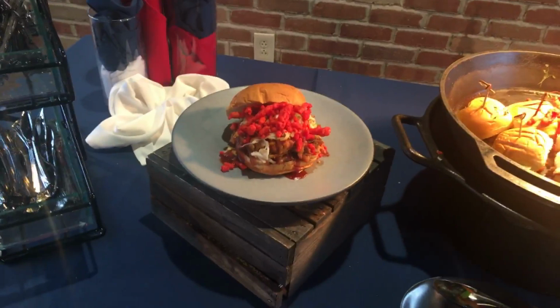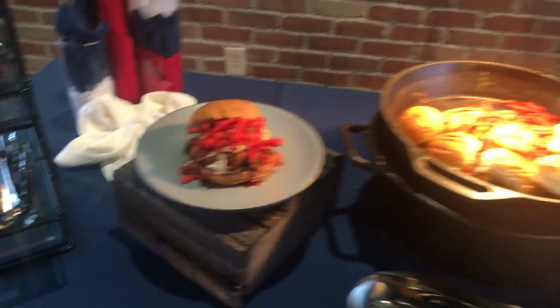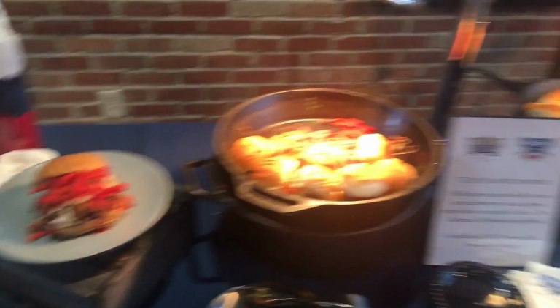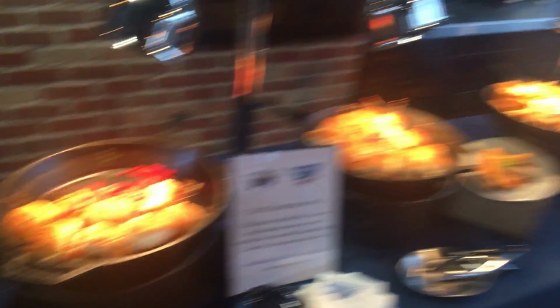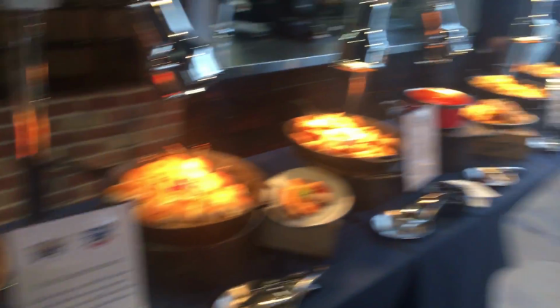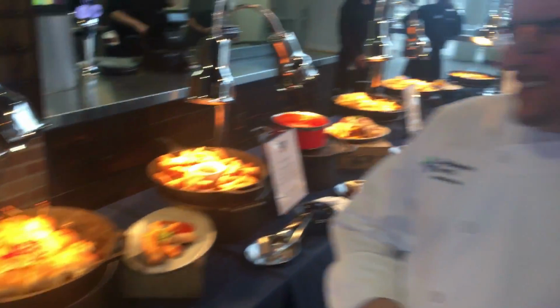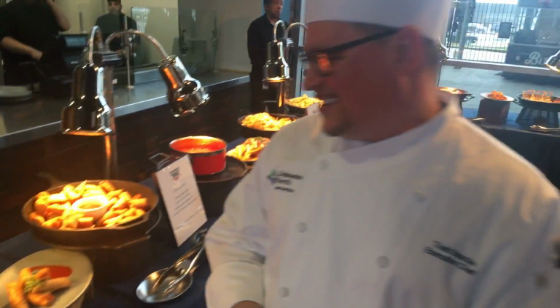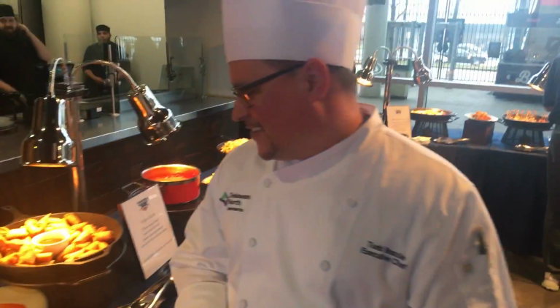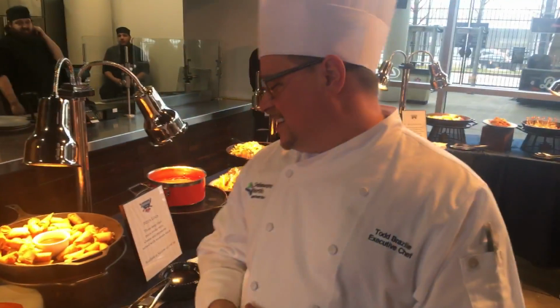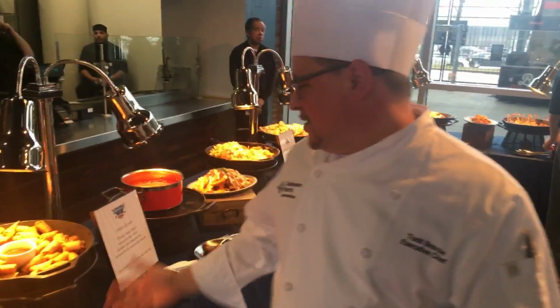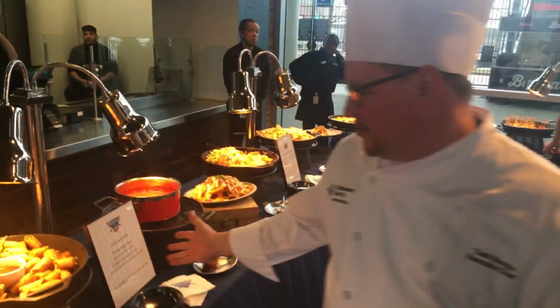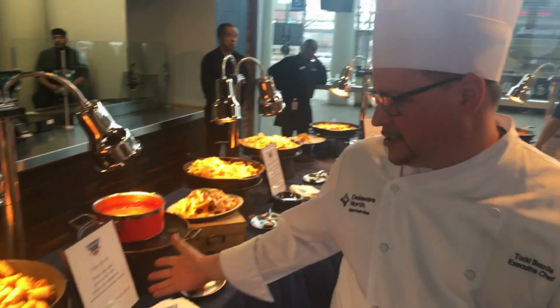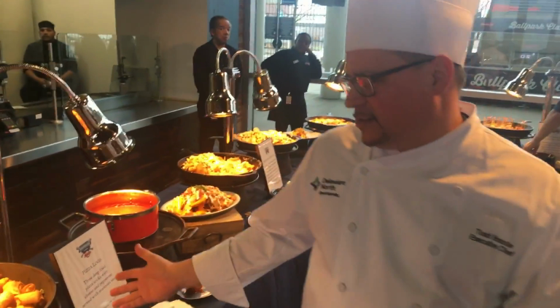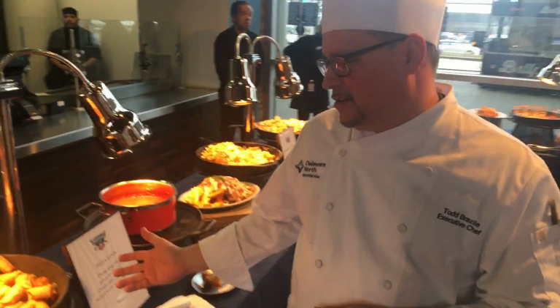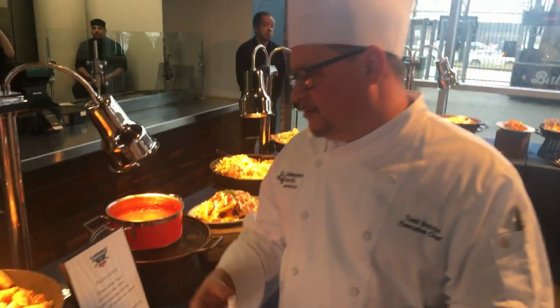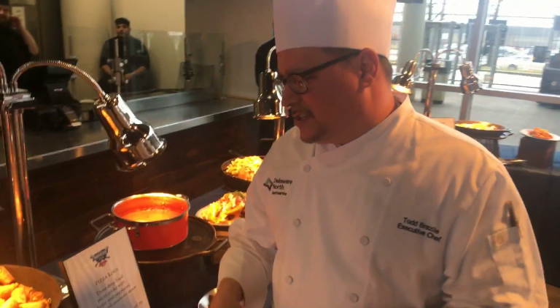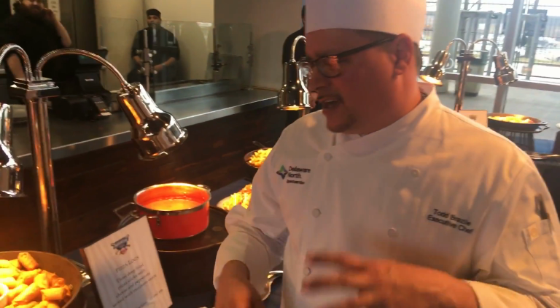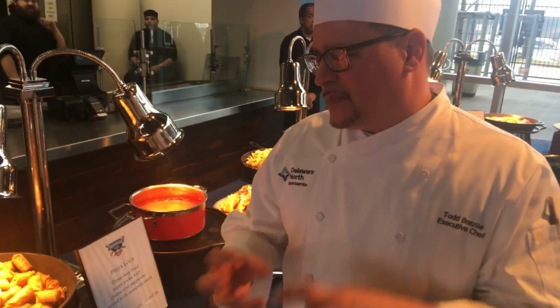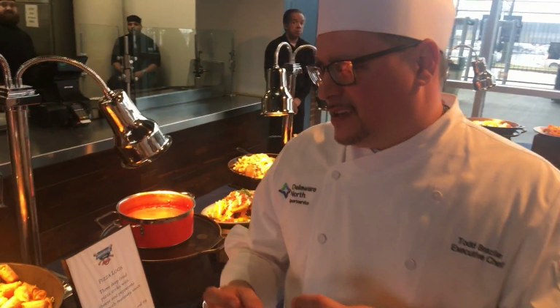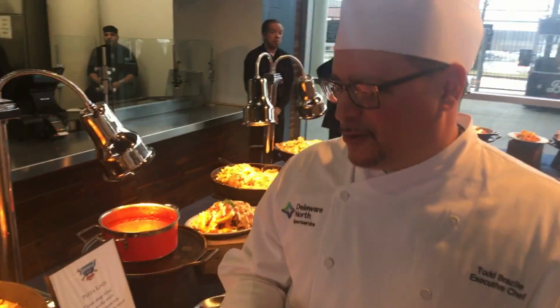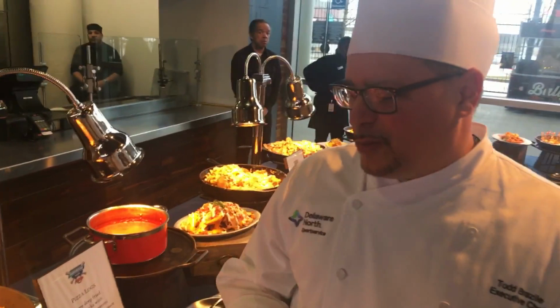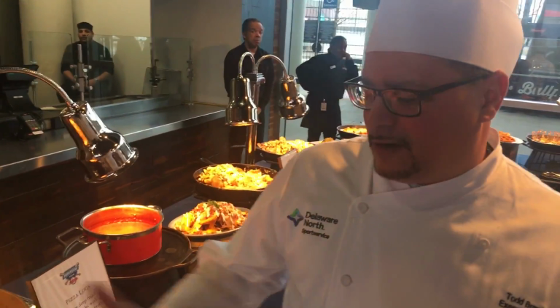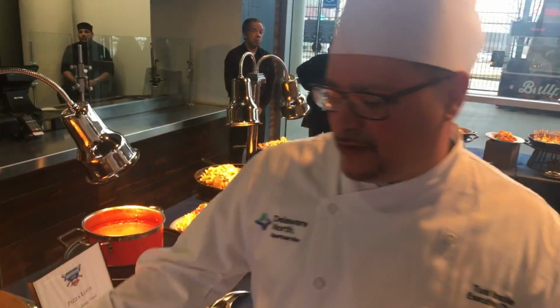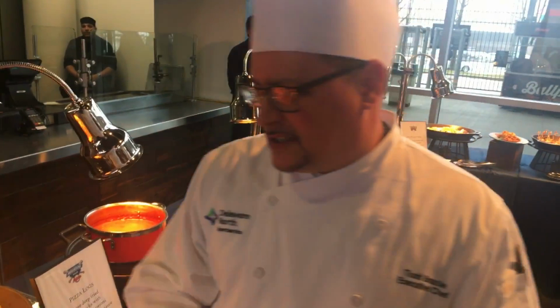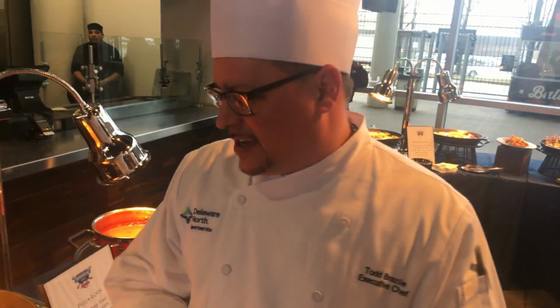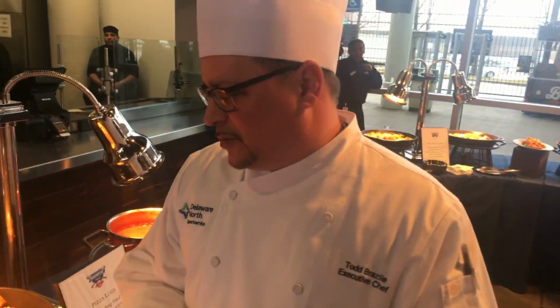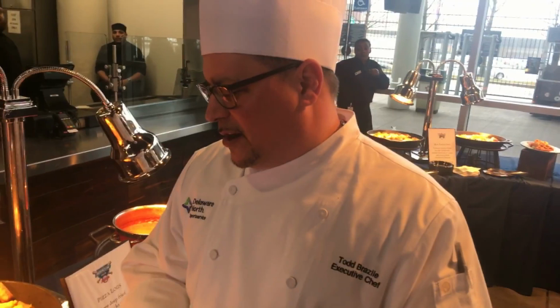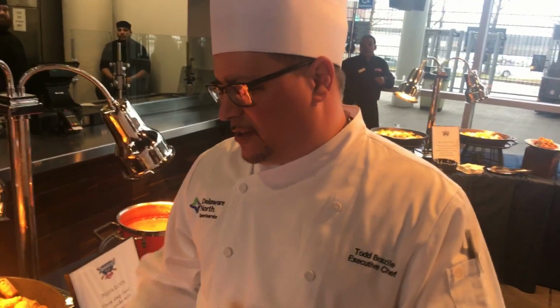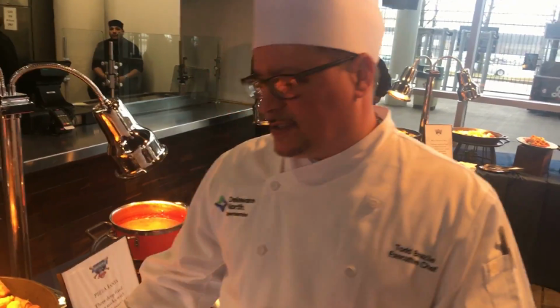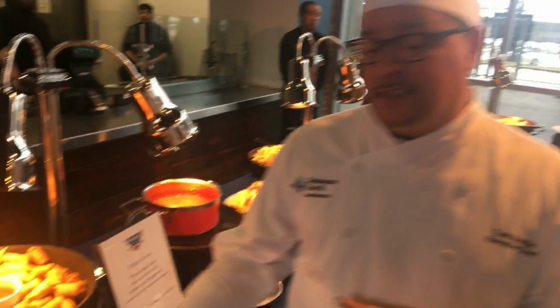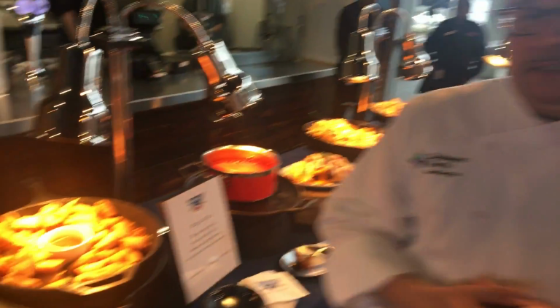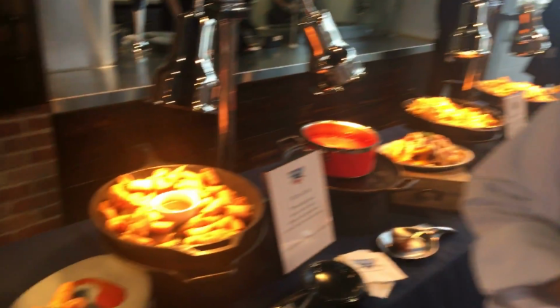It looks good. Let's keep working down the line, Chef. We have pizza logs here — envision an egg roll, but with pizza inside with marinara. This is a concession cycle.